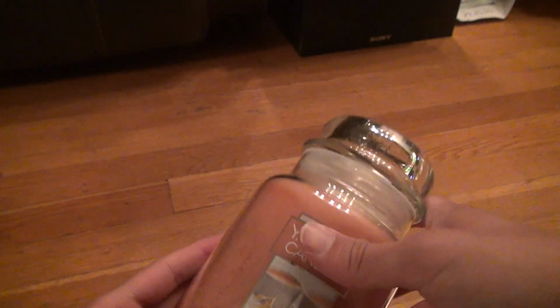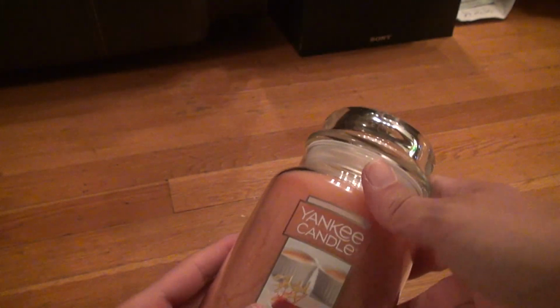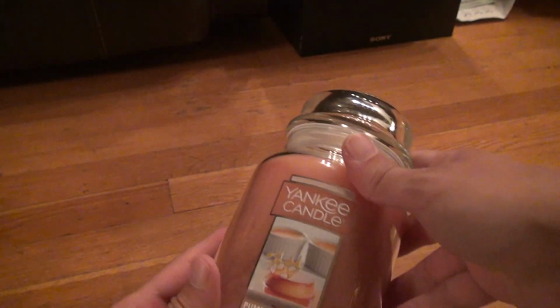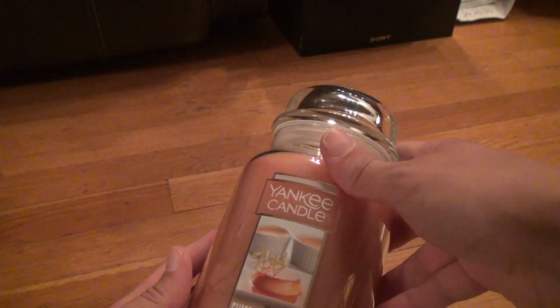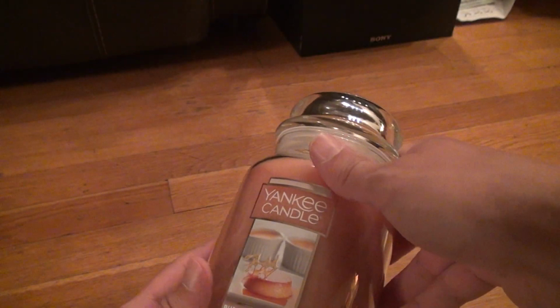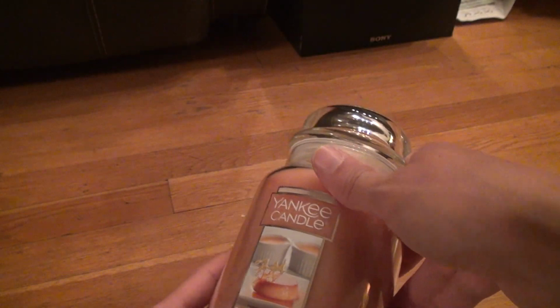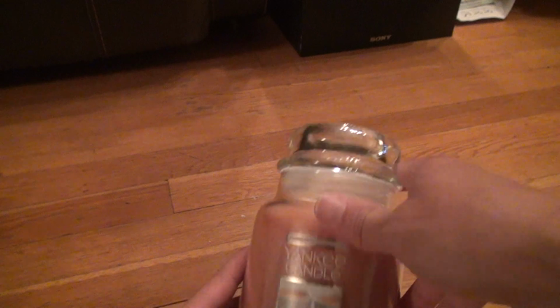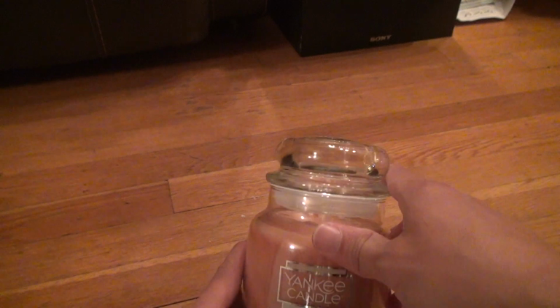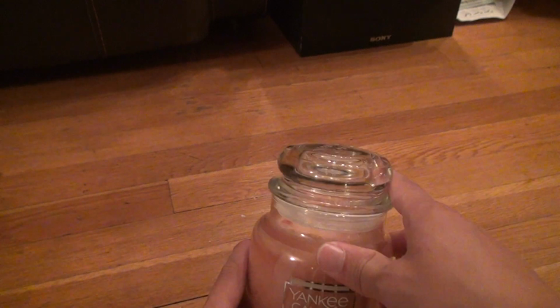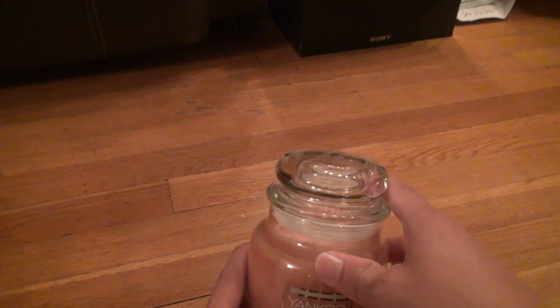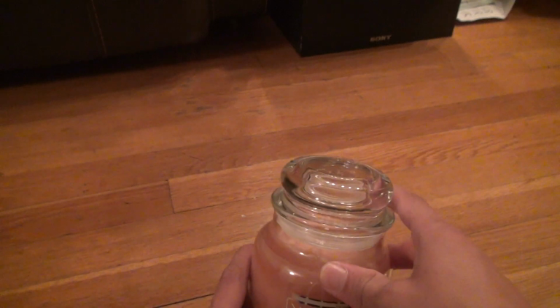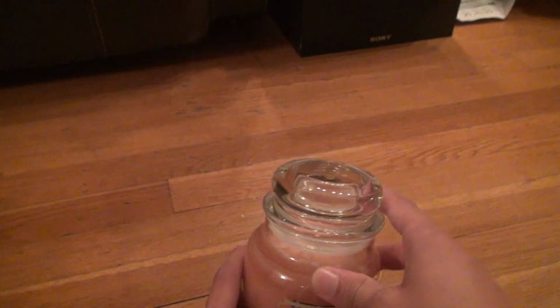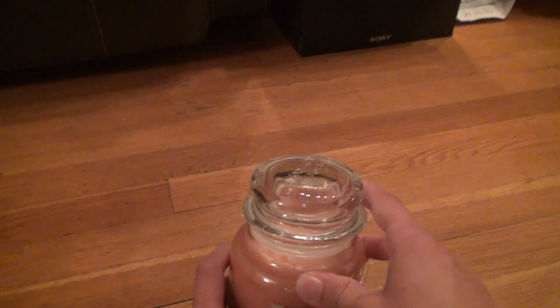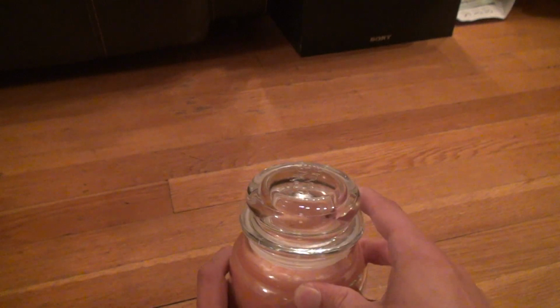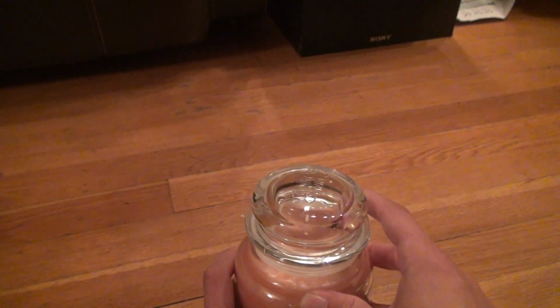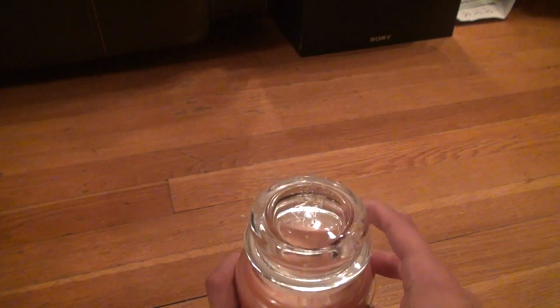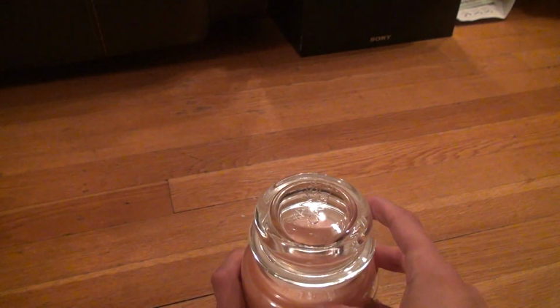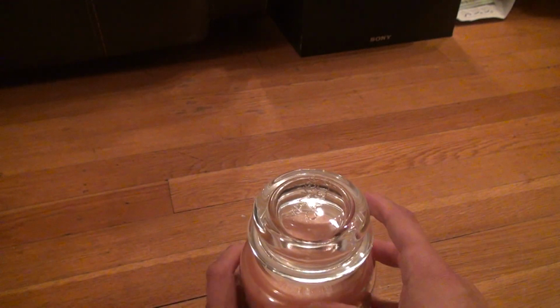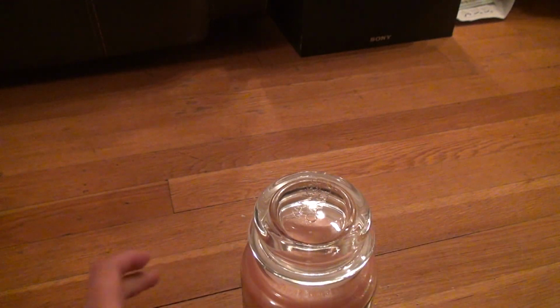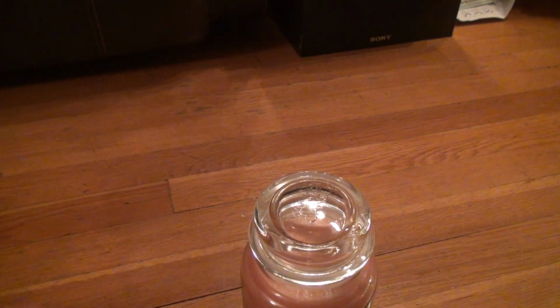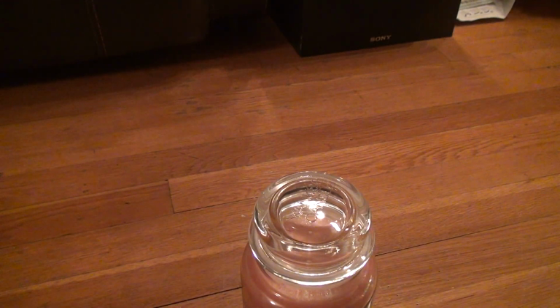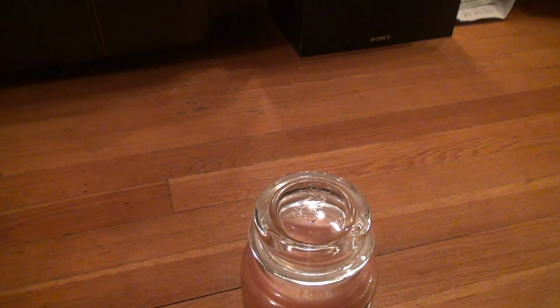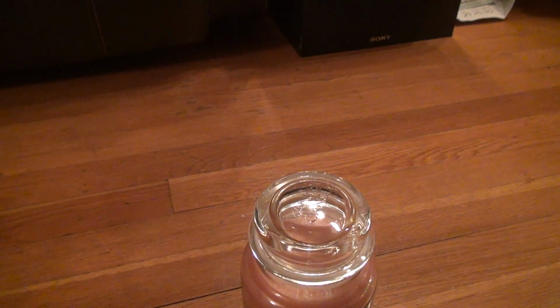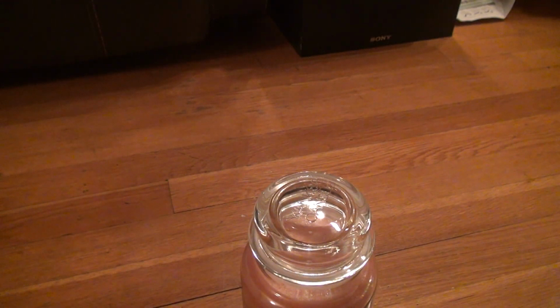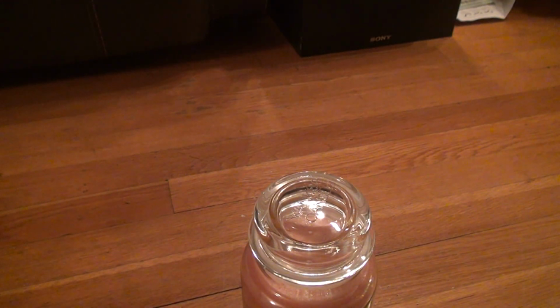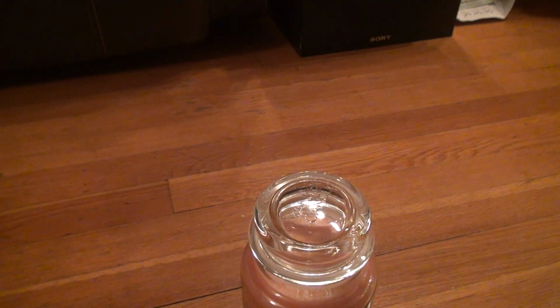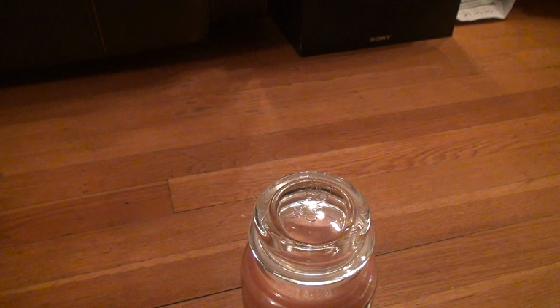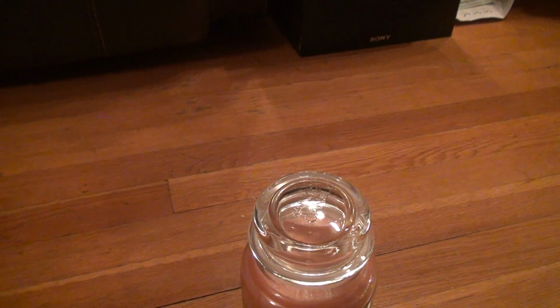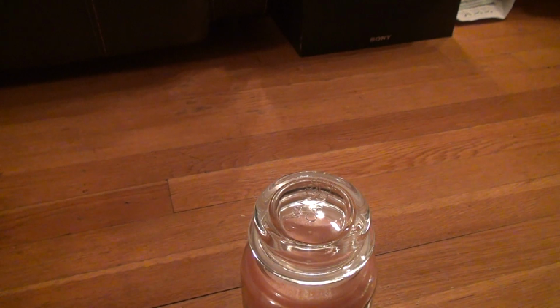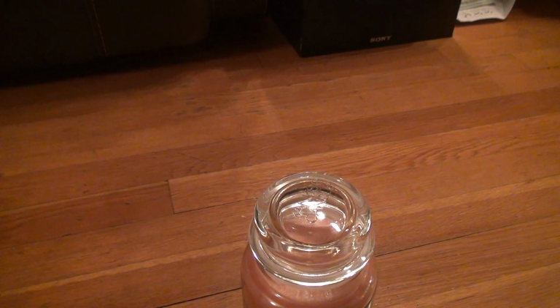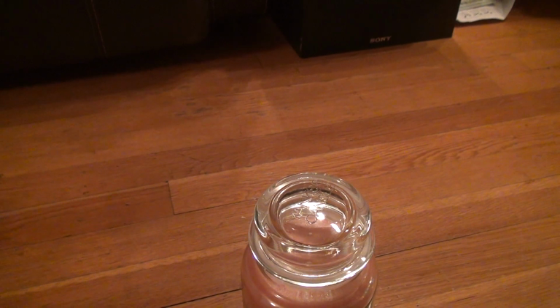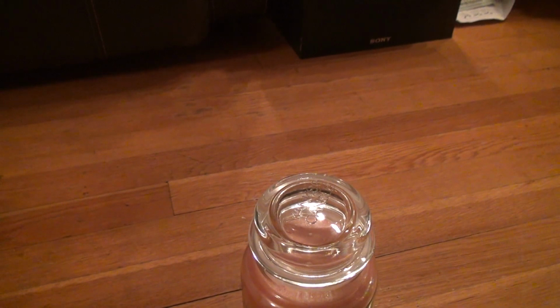That's about it. I just wanted to show you what these candles look like. A lot of people don't go into the mall anymore because it's just boring. Alright, bye-bye.